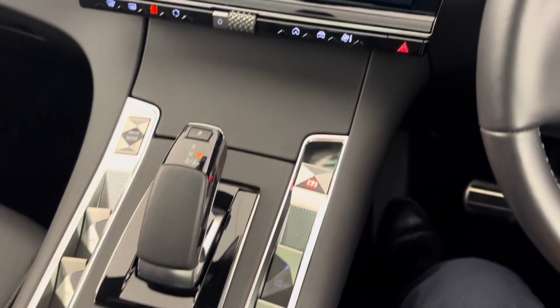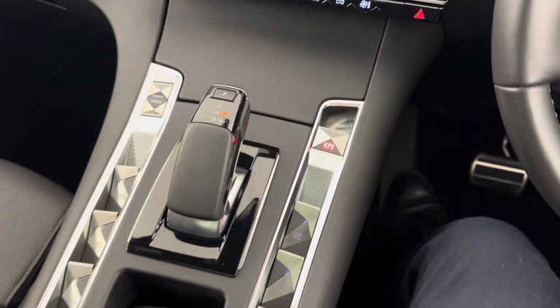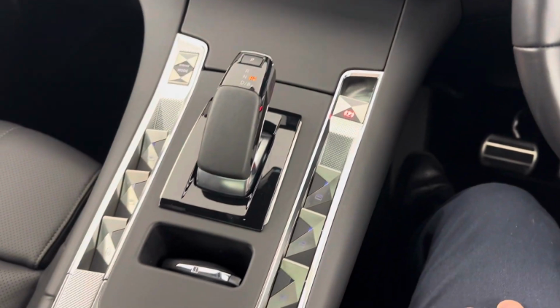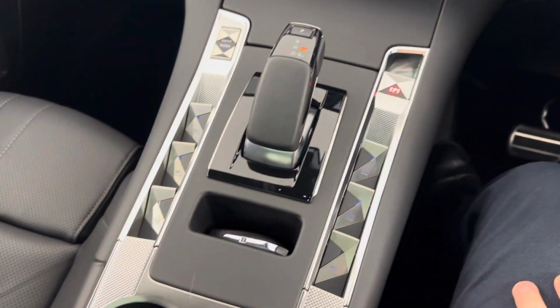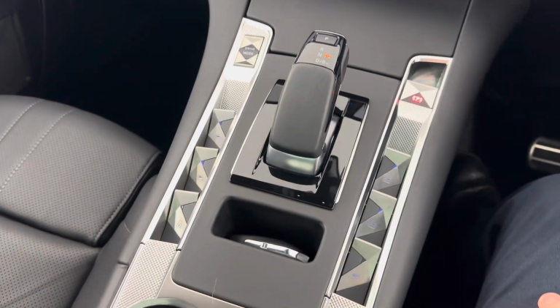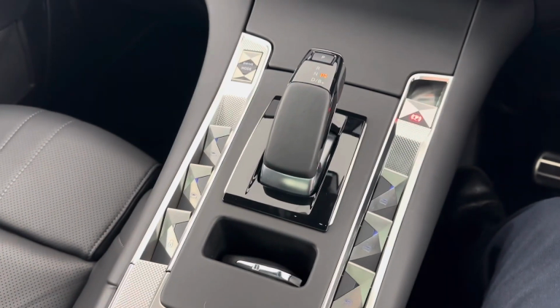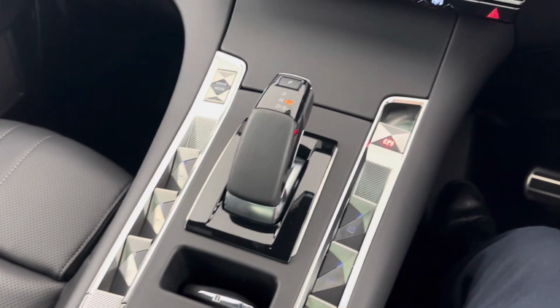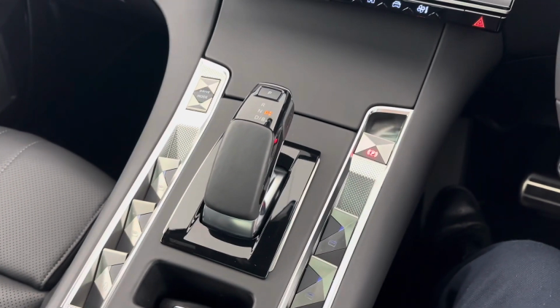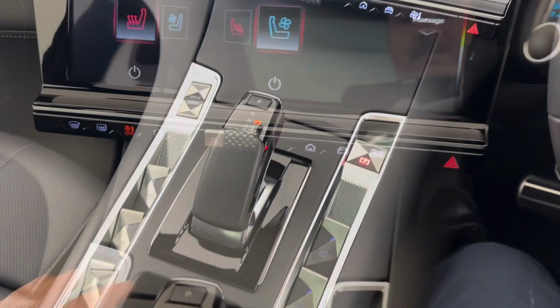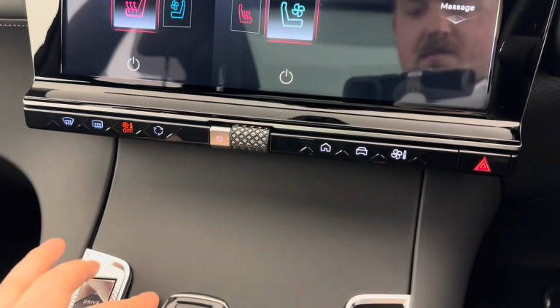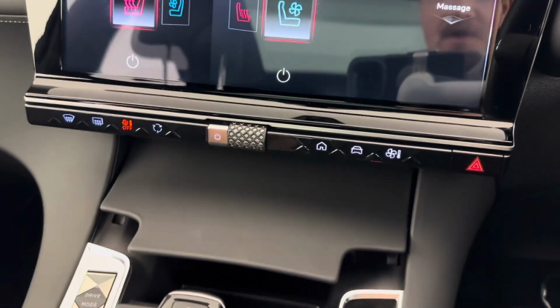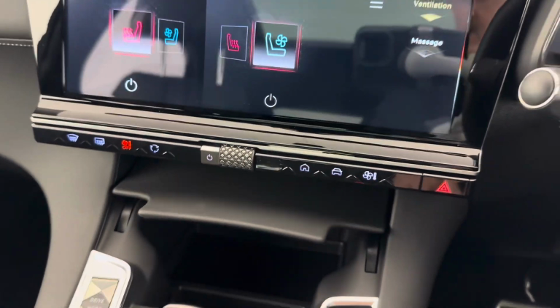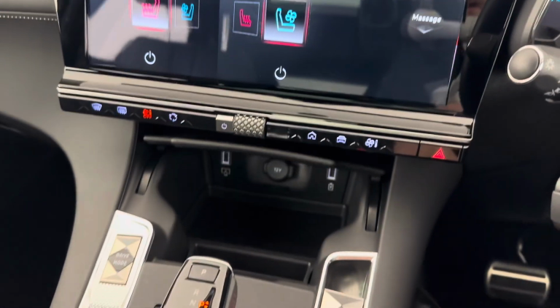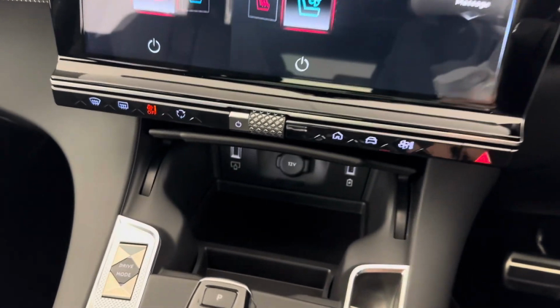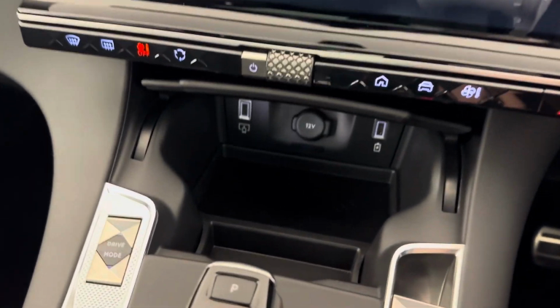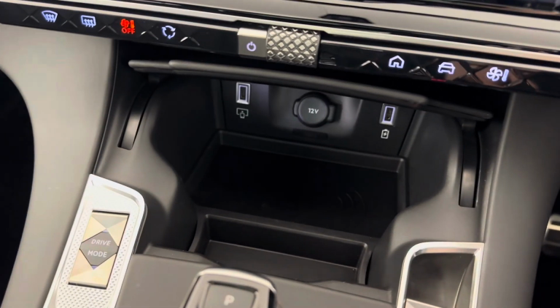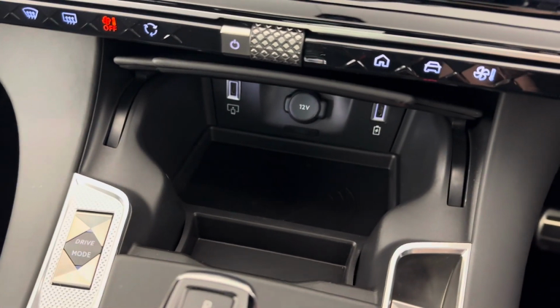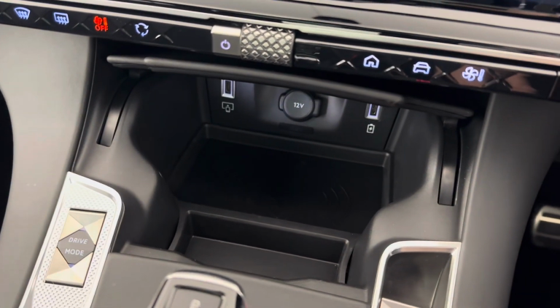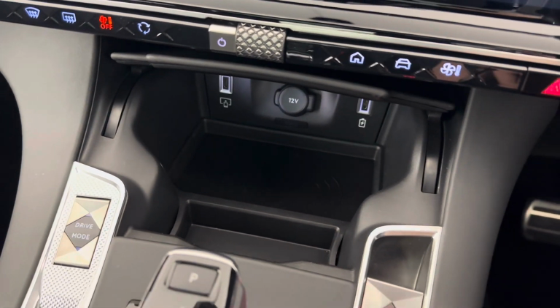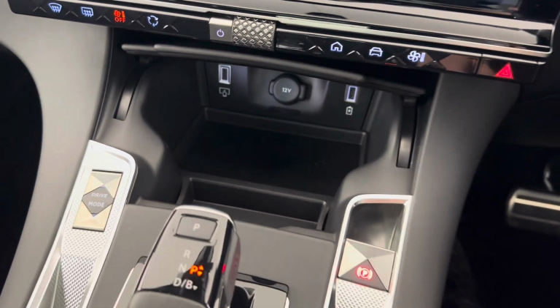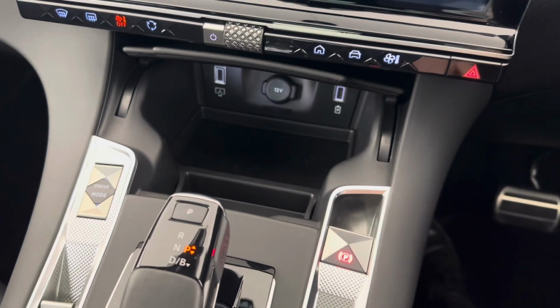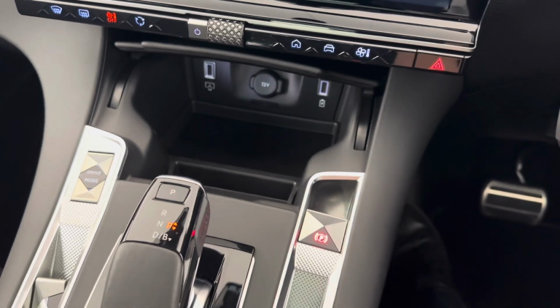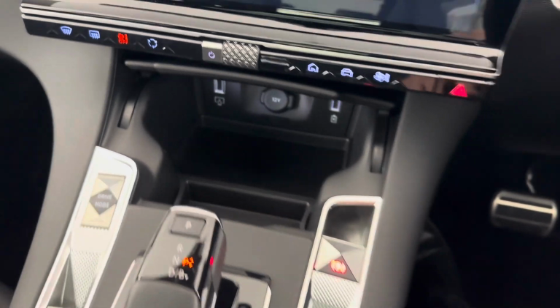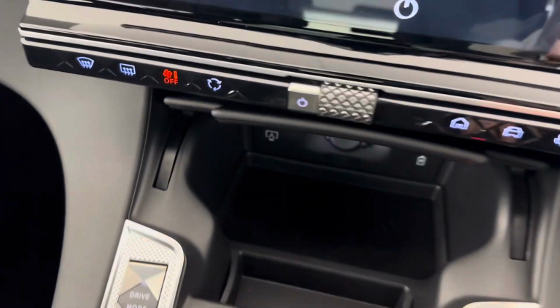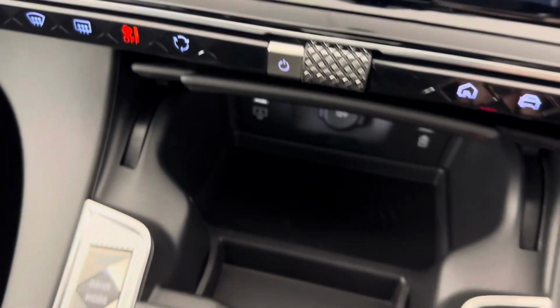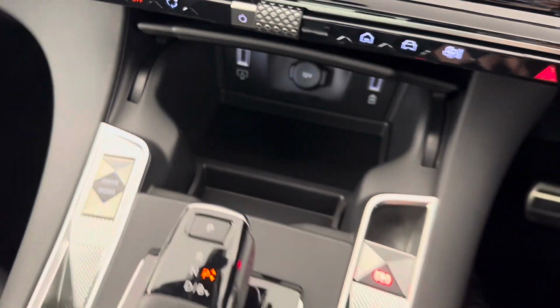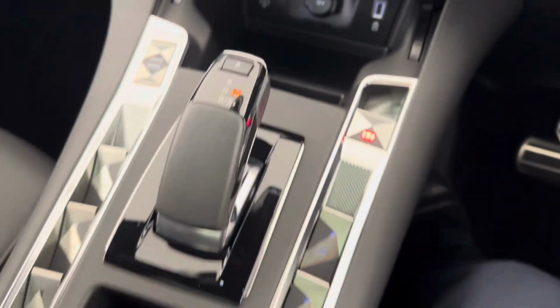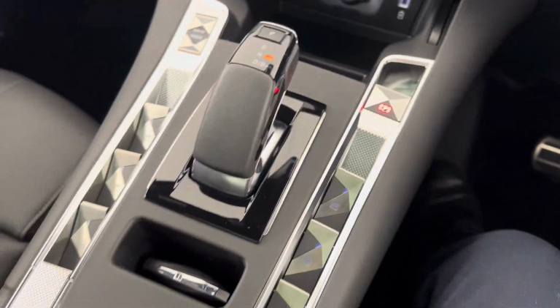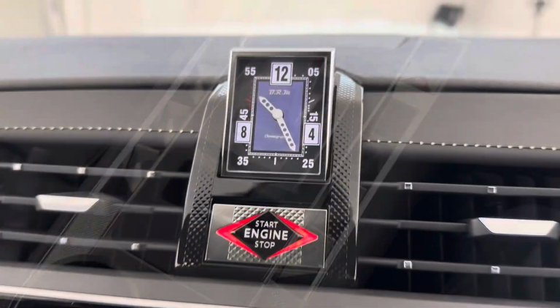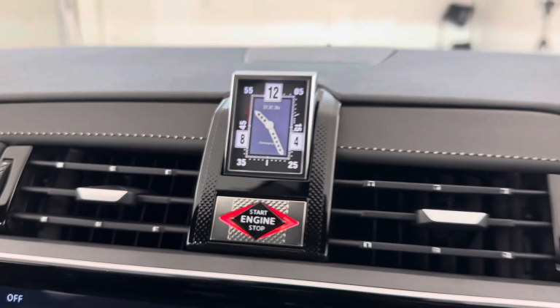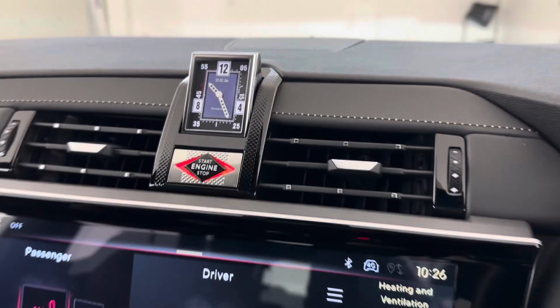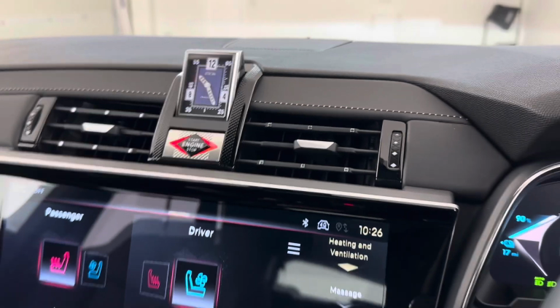The pinnacle of our technology is the DS Iris system. It's our new entertainment ecosystem that's intuitive, ergonomic, and can be completely personalised. It includes a personalised assistant with a touchscreen and voice recognition. DS Iris system does what you want, when you want.